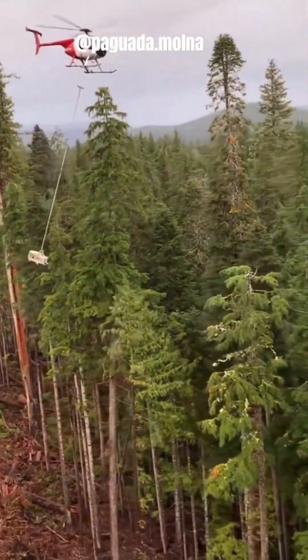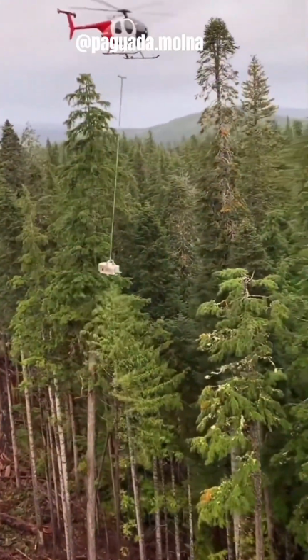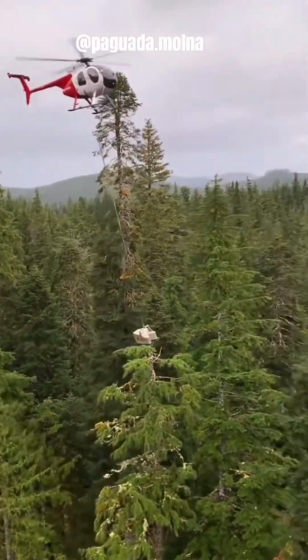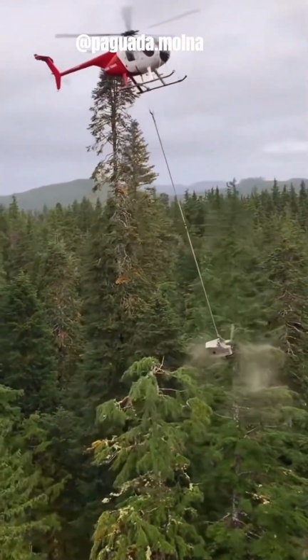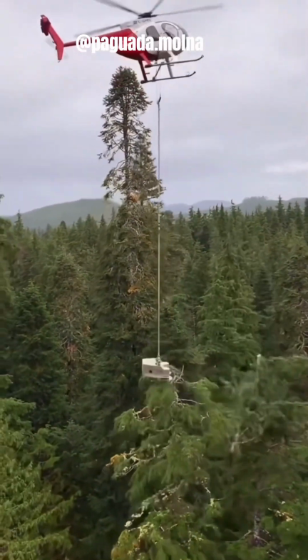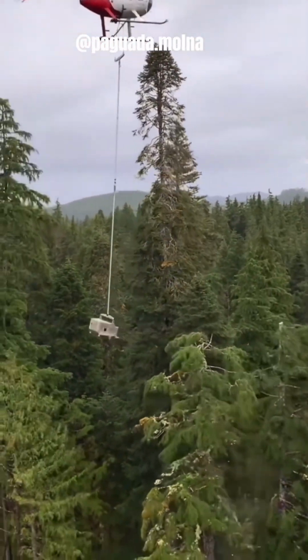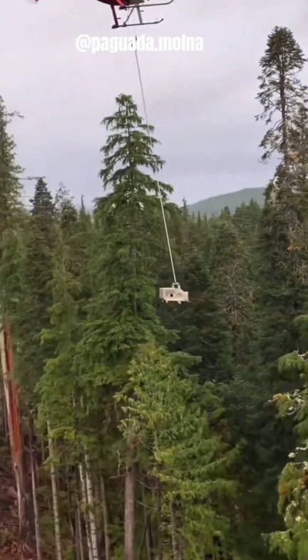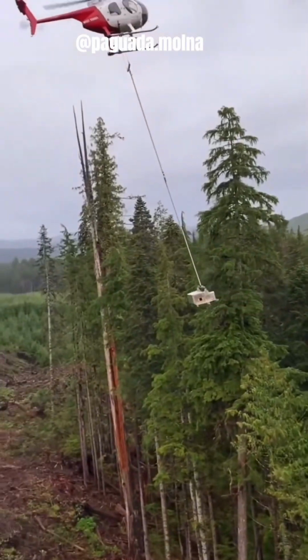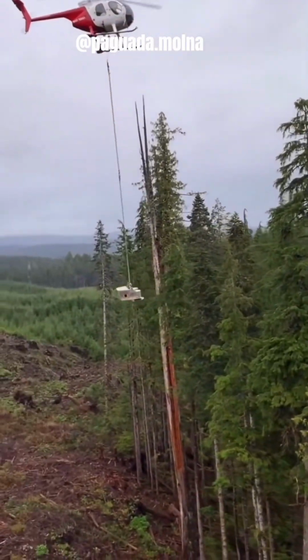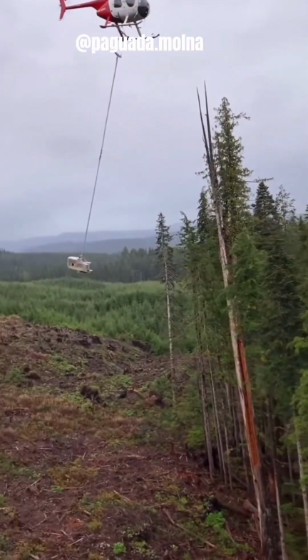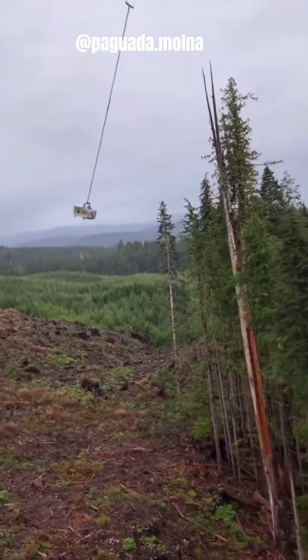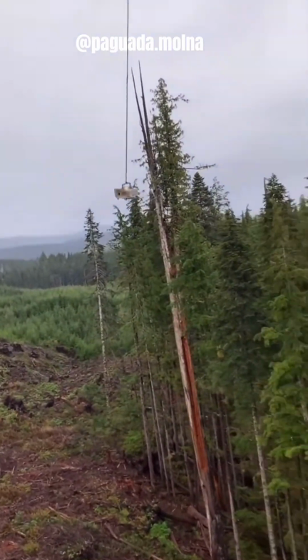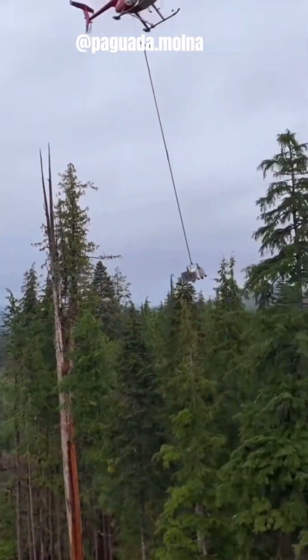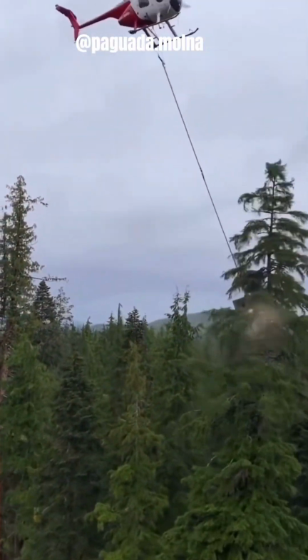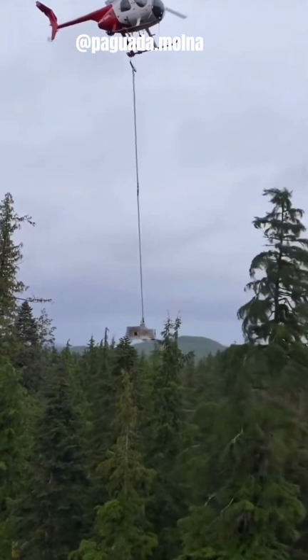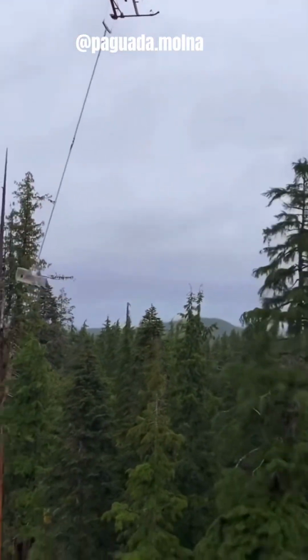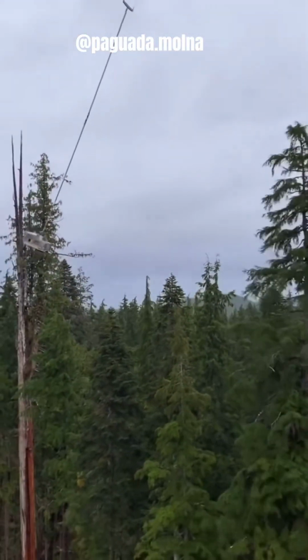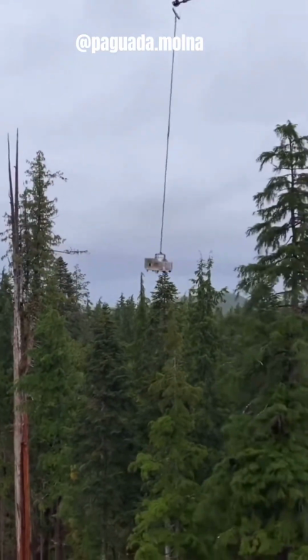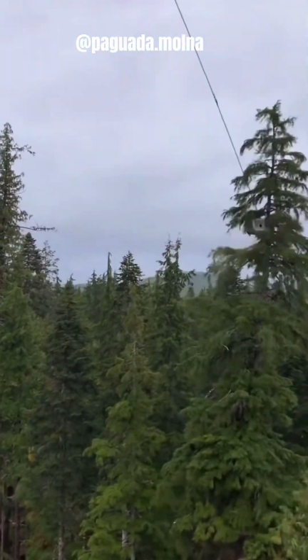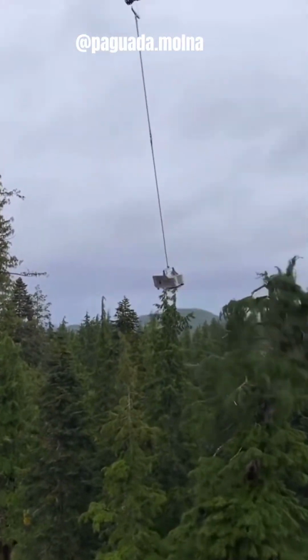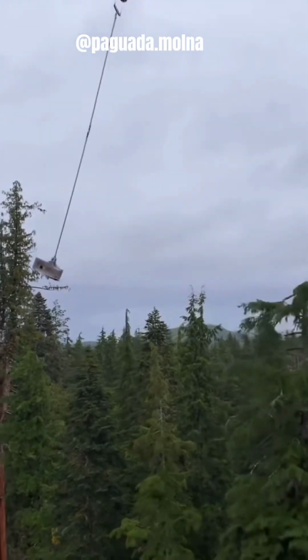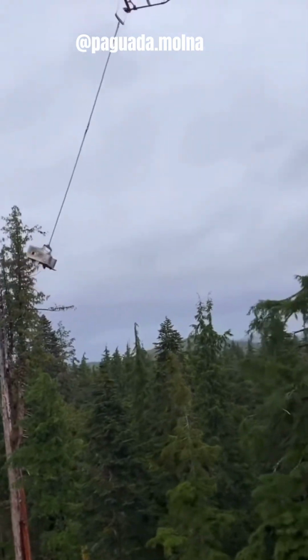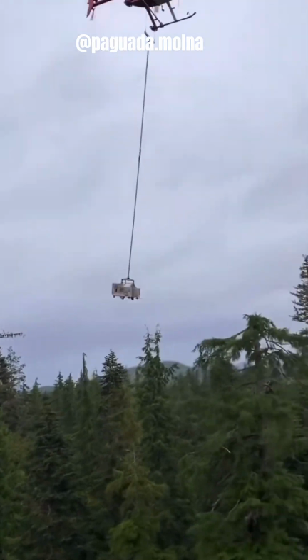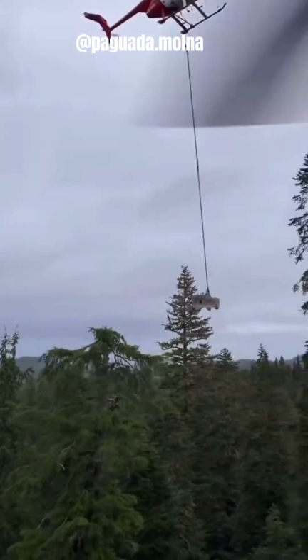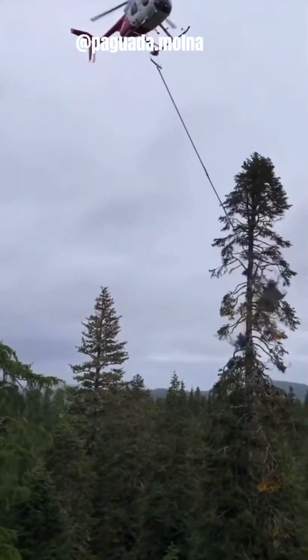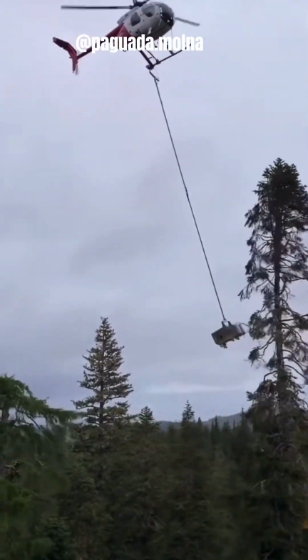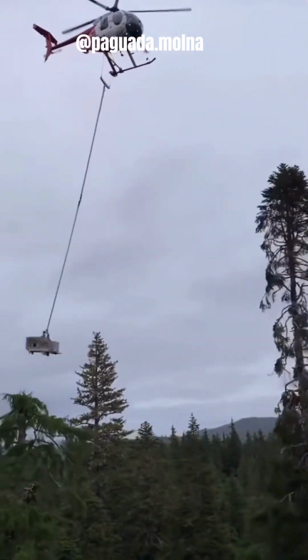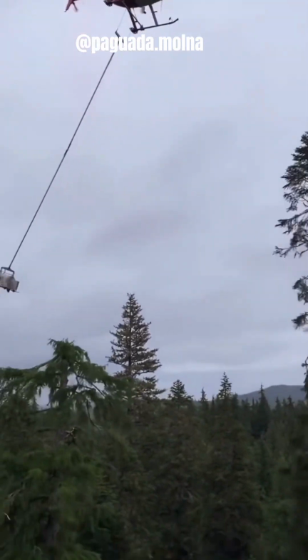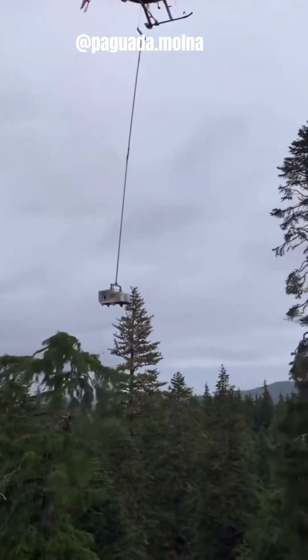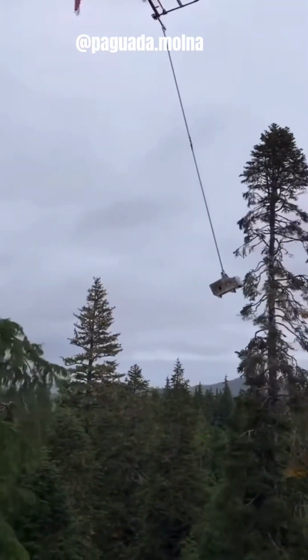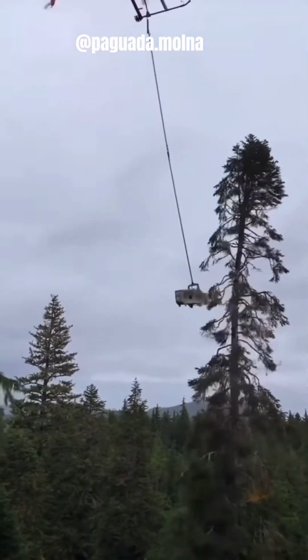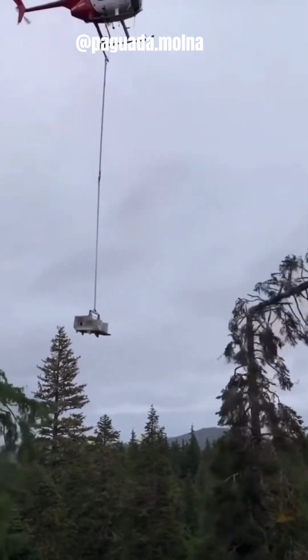While the concept of using a helicopter-mounted super holland cutter with a long rope to trim trees from the top might seem appealing, the practical challenges, safety risks, and potential environmental impact make it an unfeasible and impractical approach for most tree trimming projects.